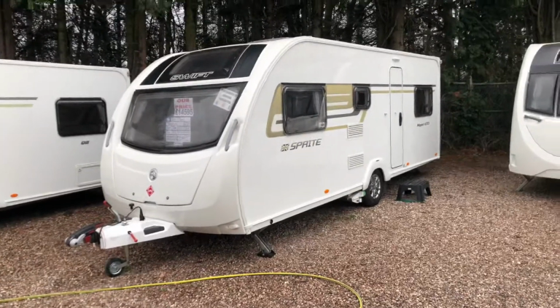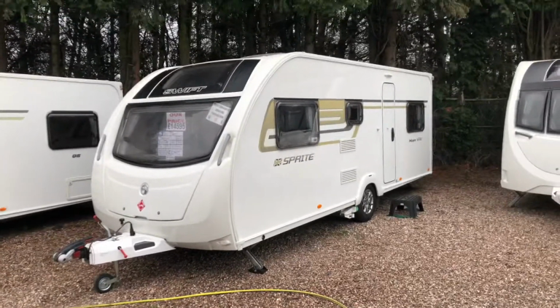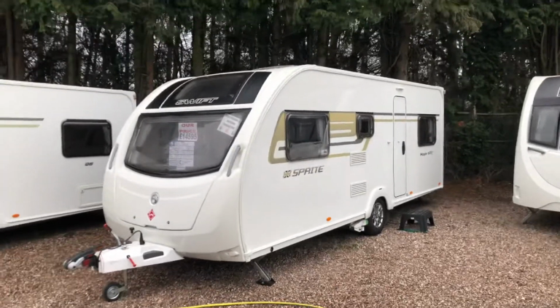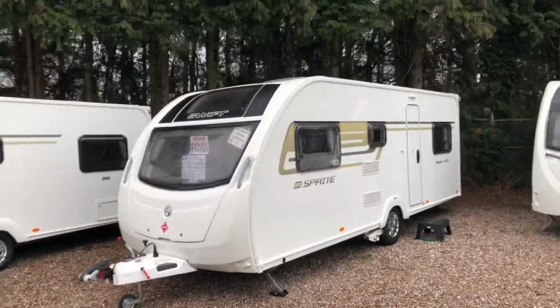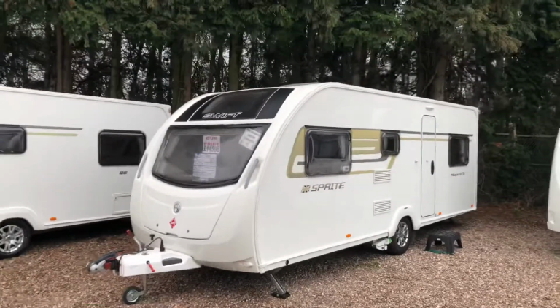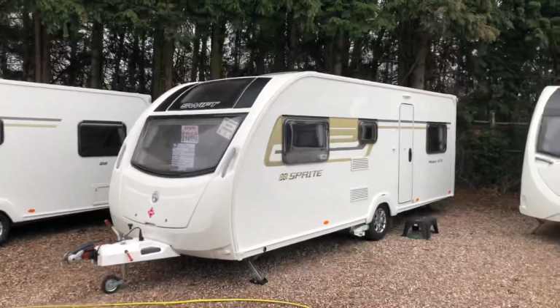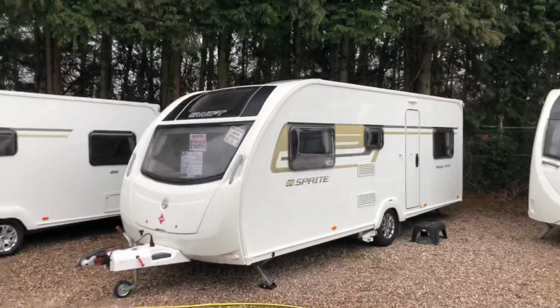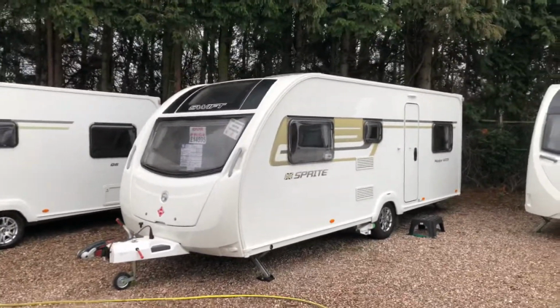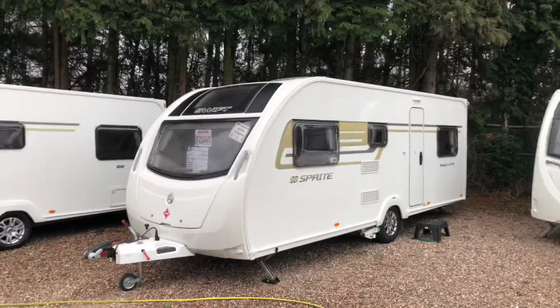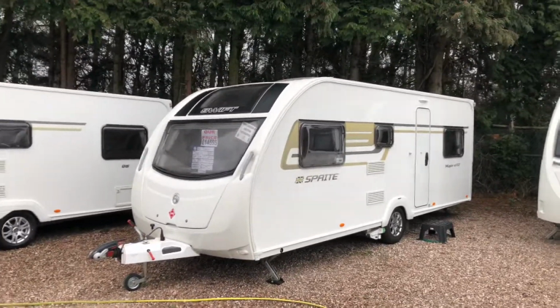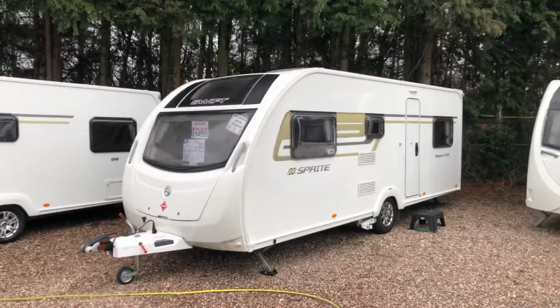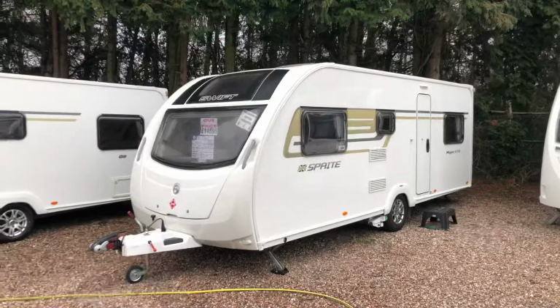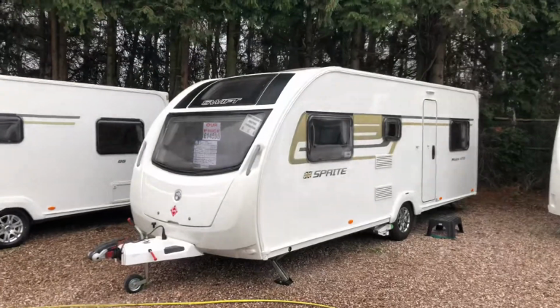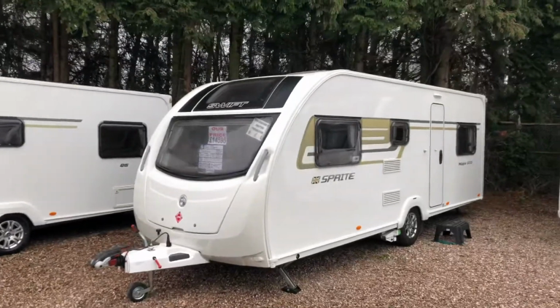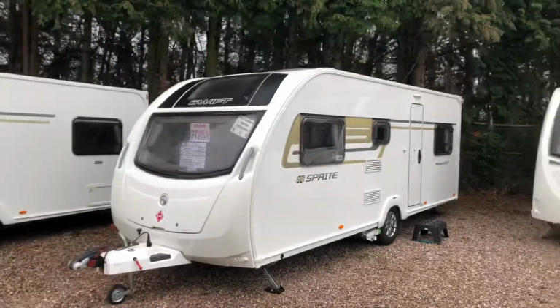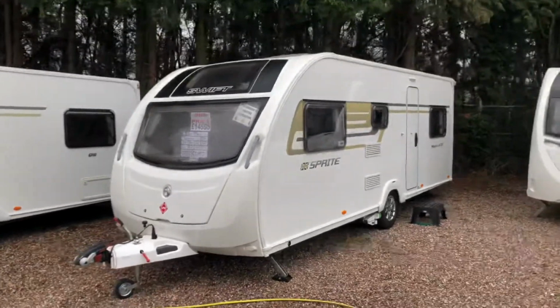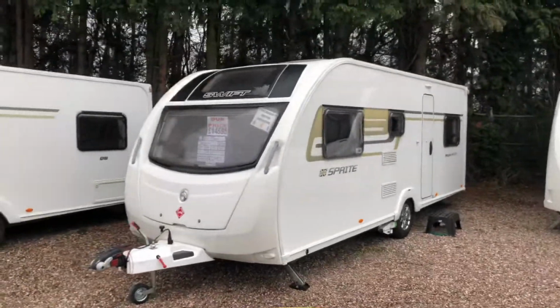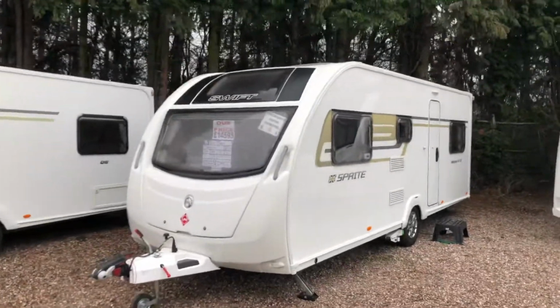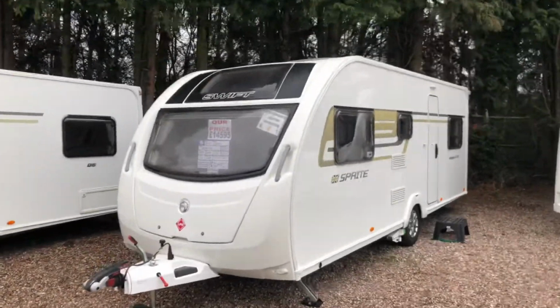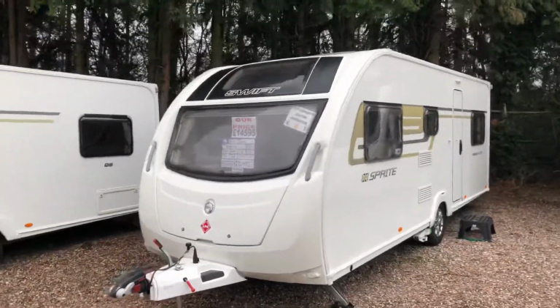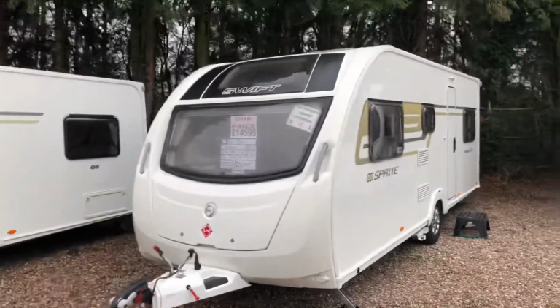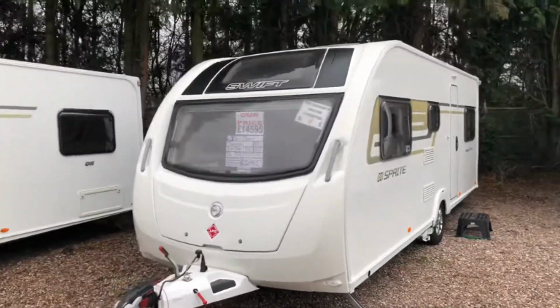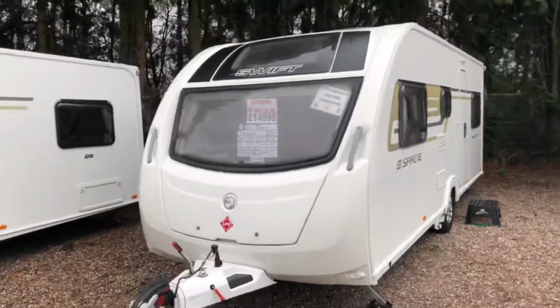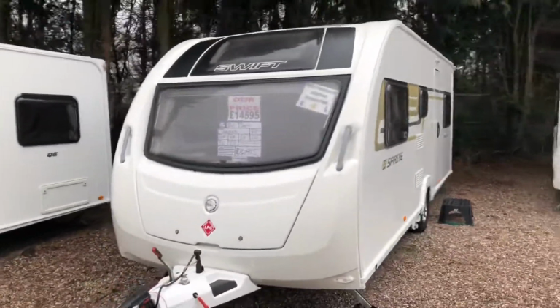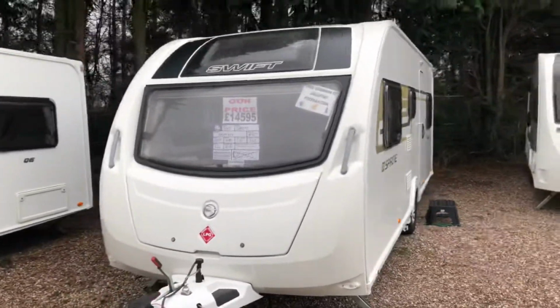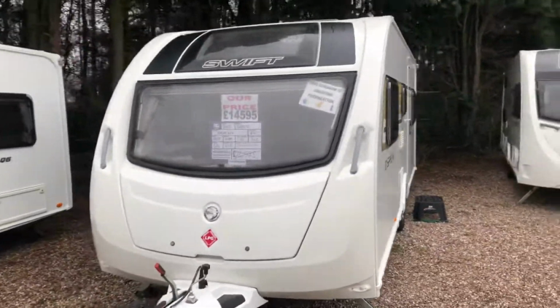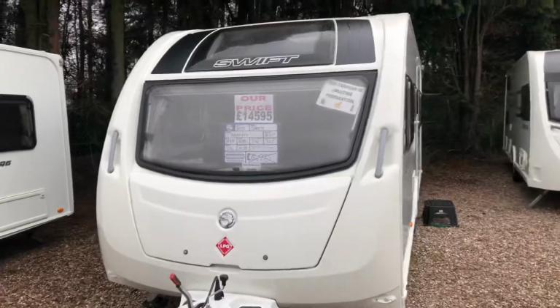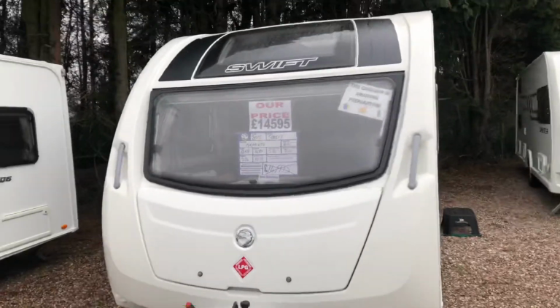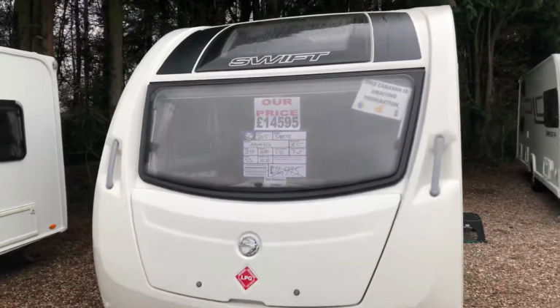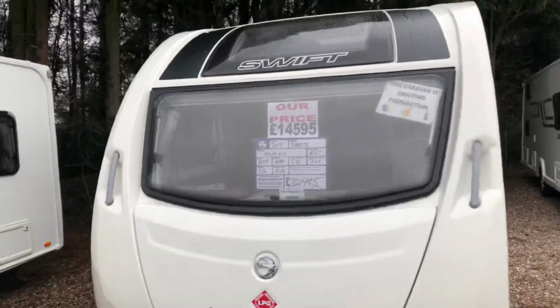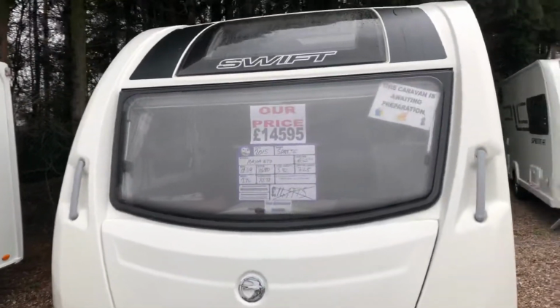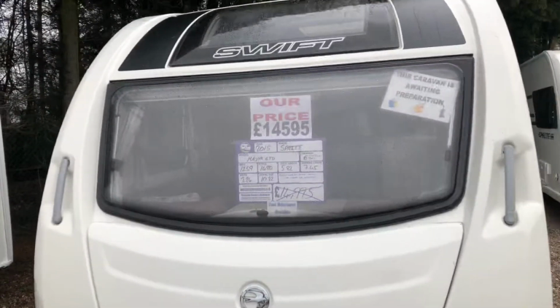Hi and welcome to another YouTube video of our Sprite Major 6 TD. Fresh in stock today, screen price of £14,595.